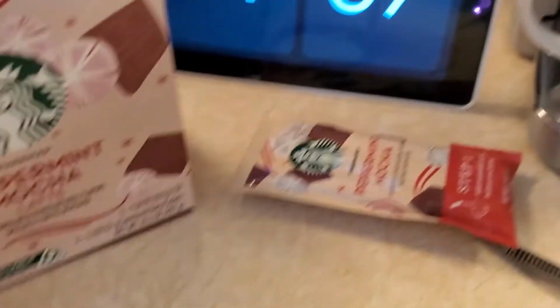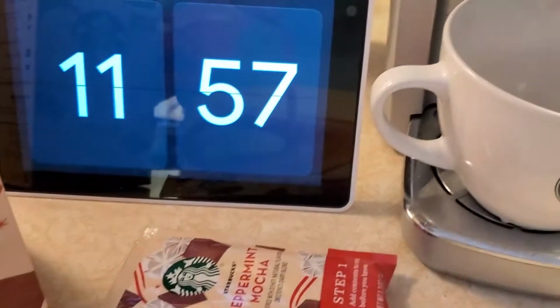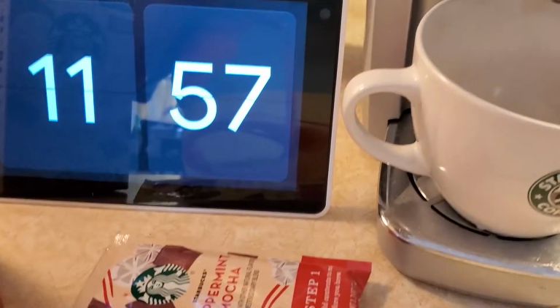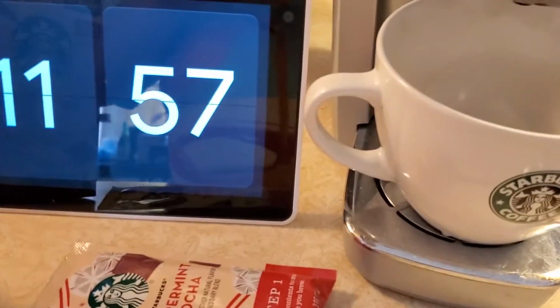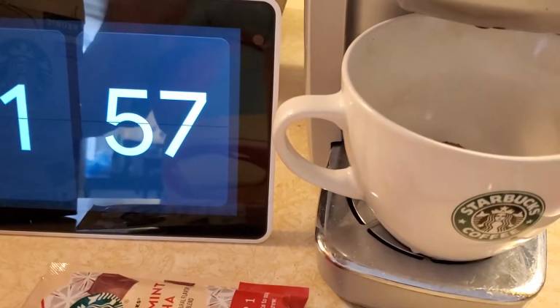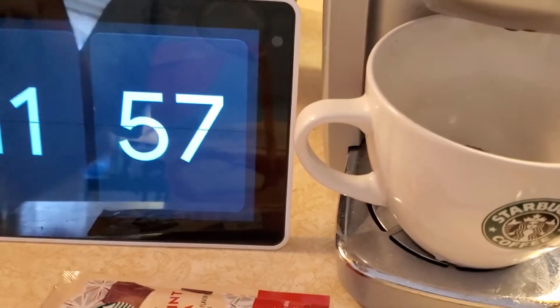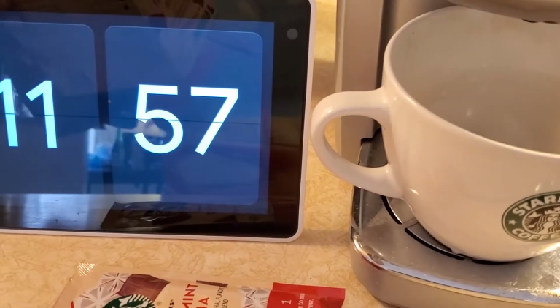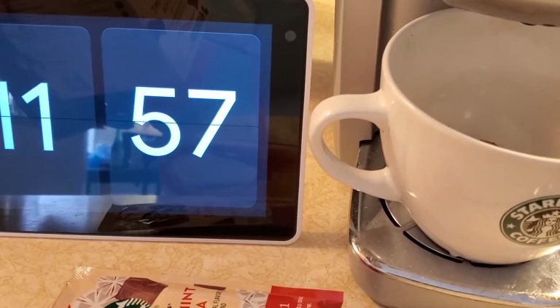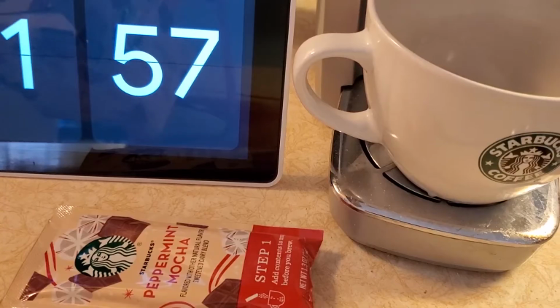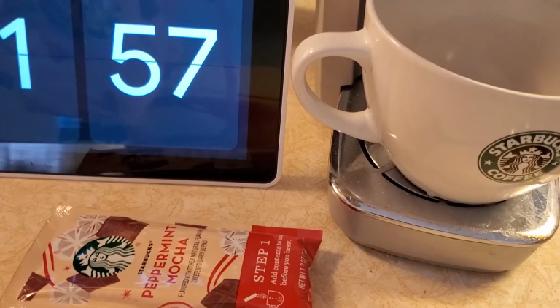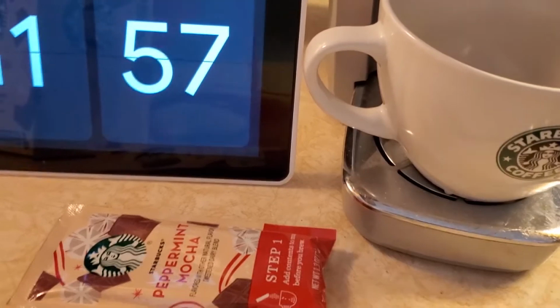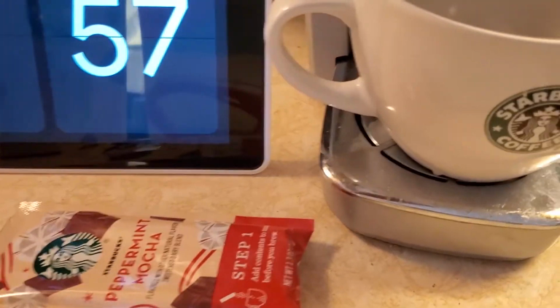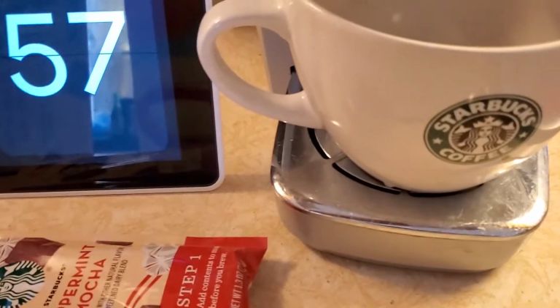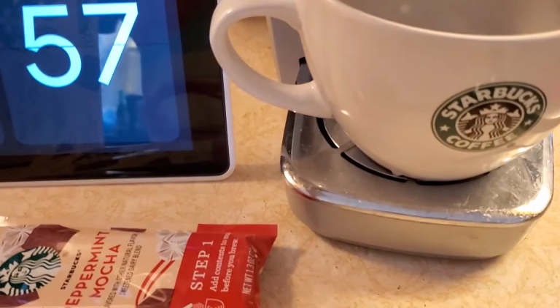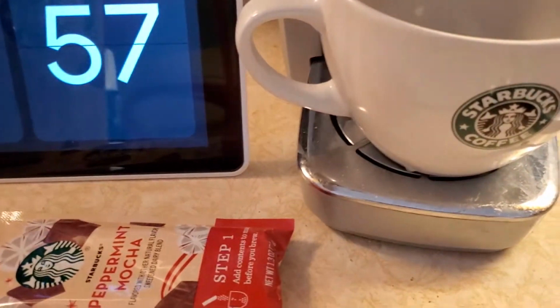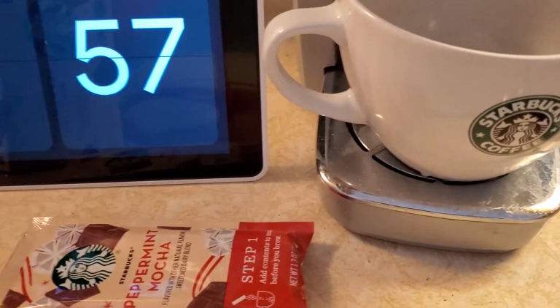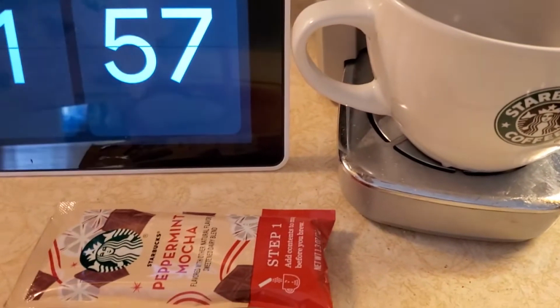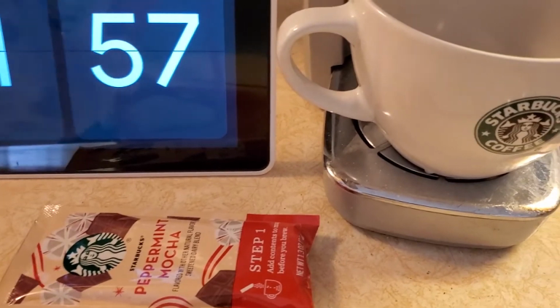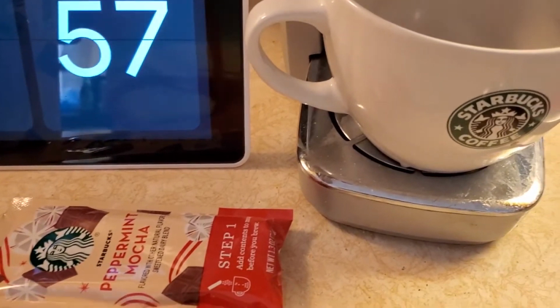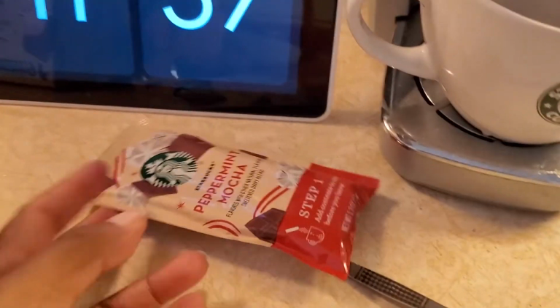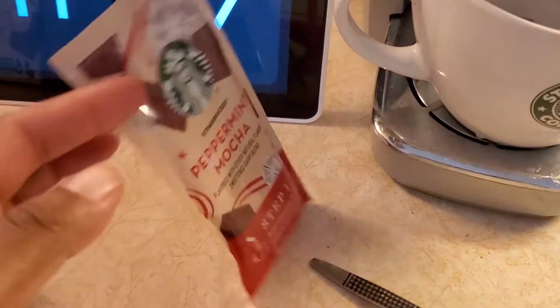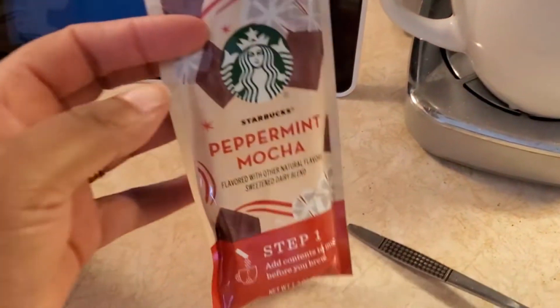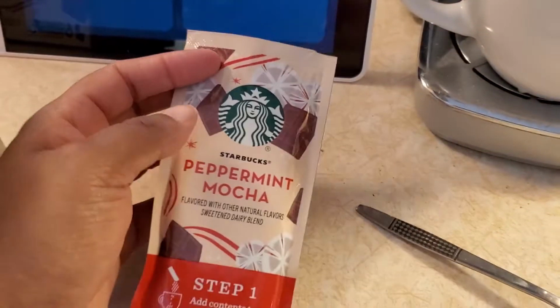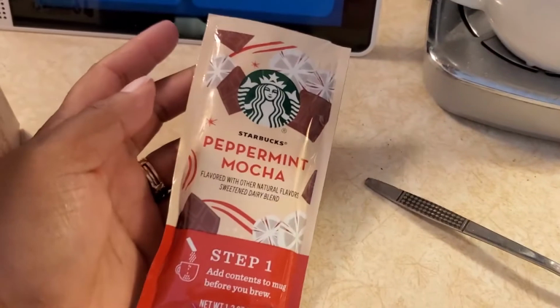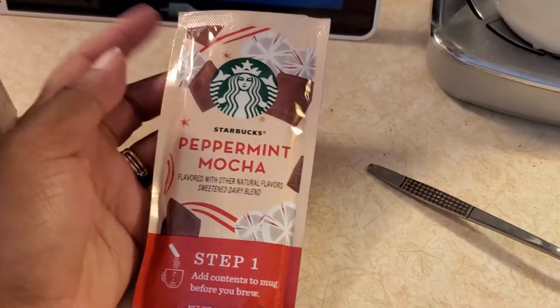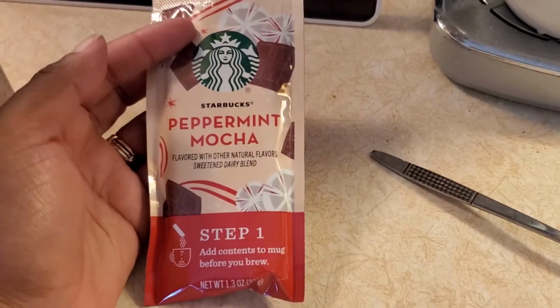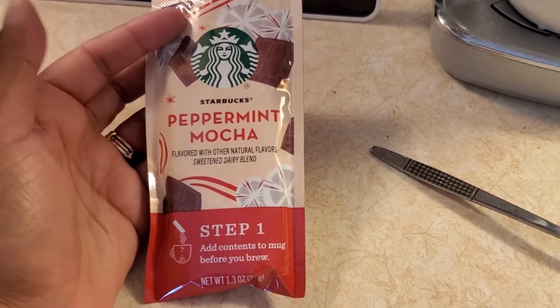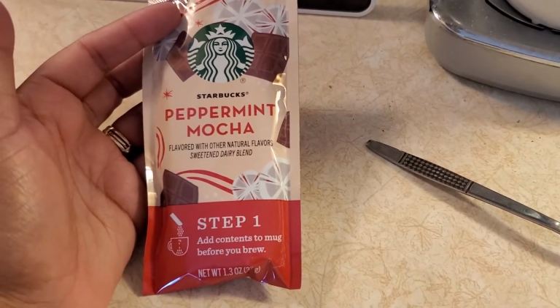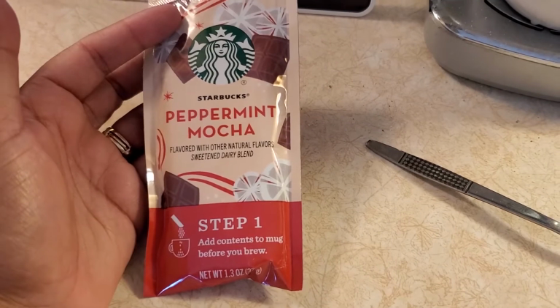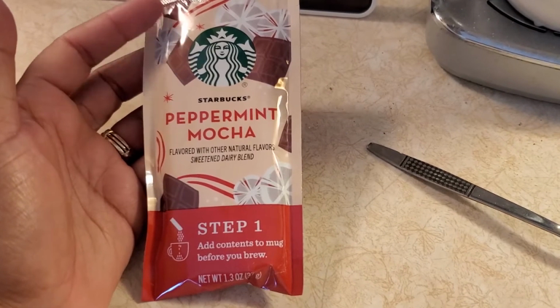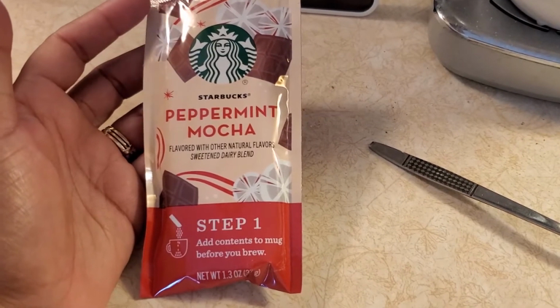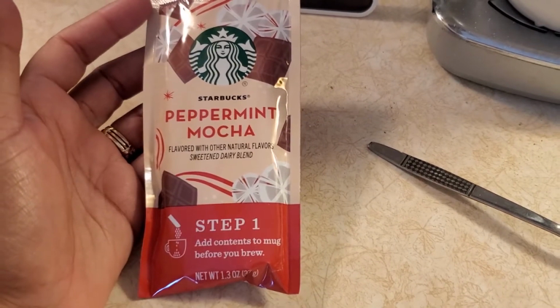Now I'm going to go ahead and start it — brew! I think these little packets count for cream, so you shouldn't have to put cream in it, but we'll see how it tastes.